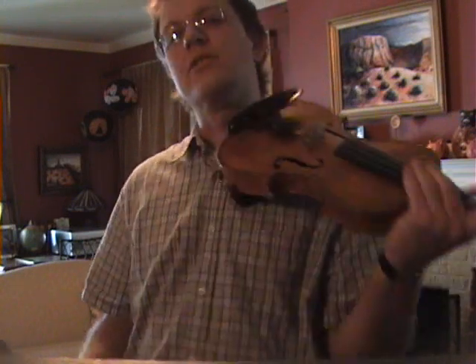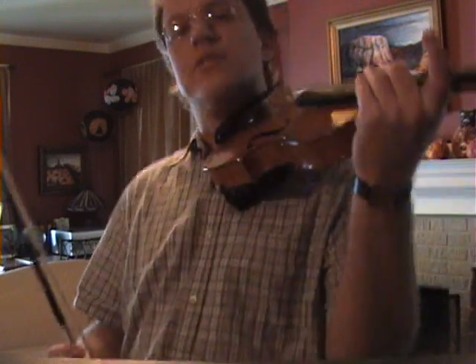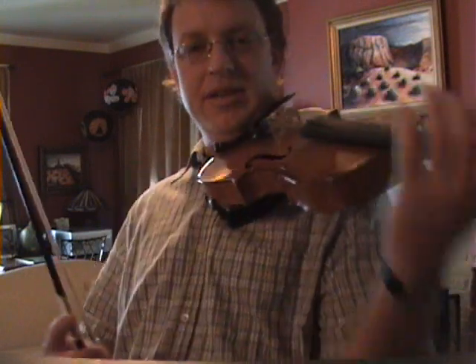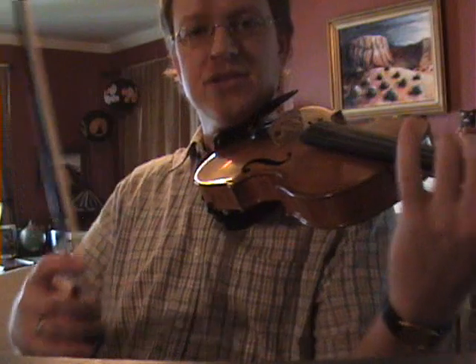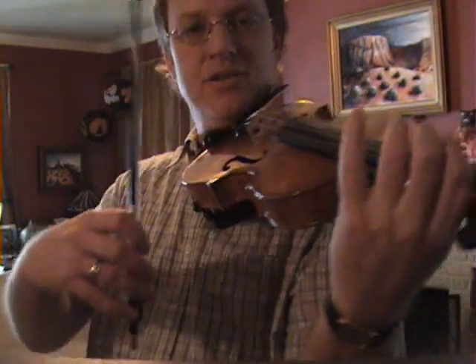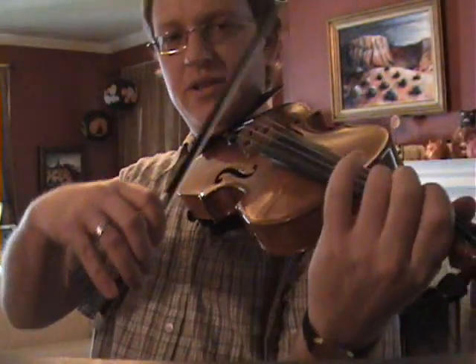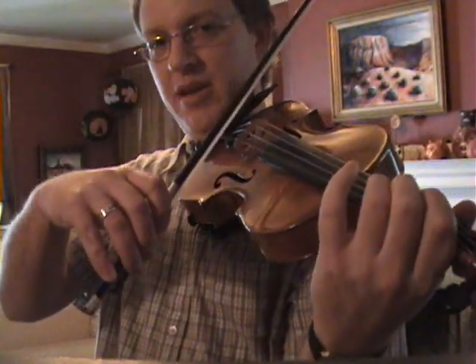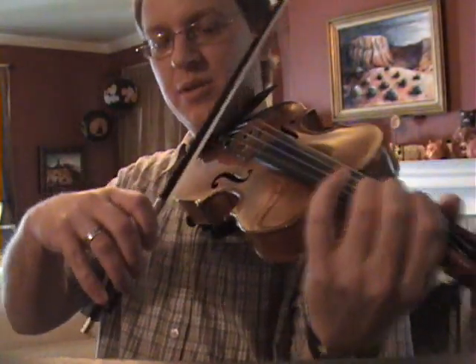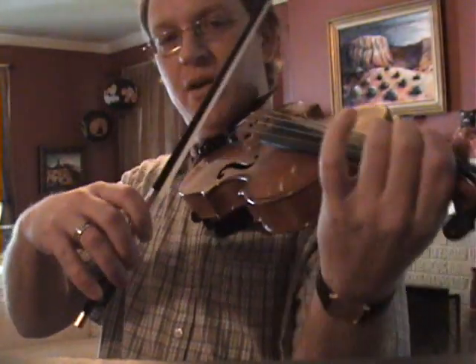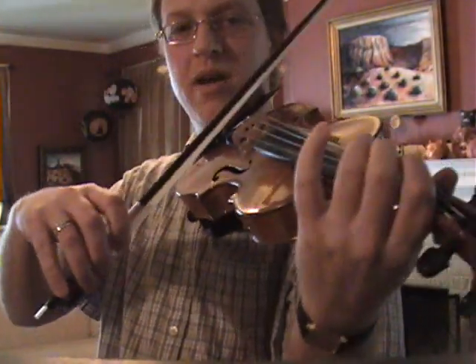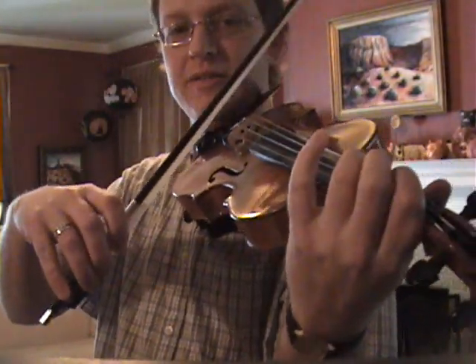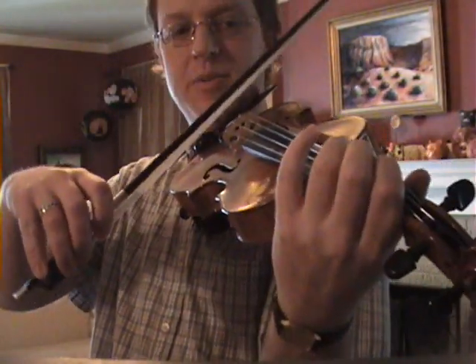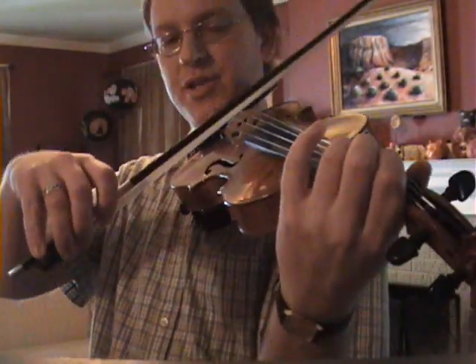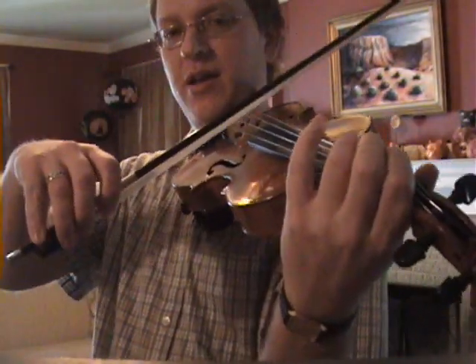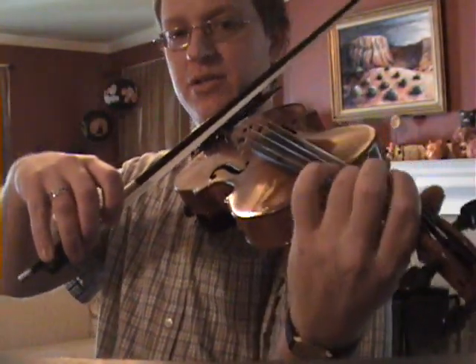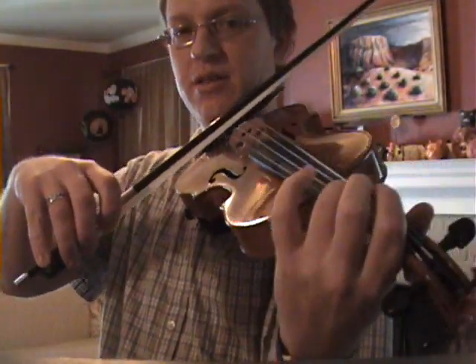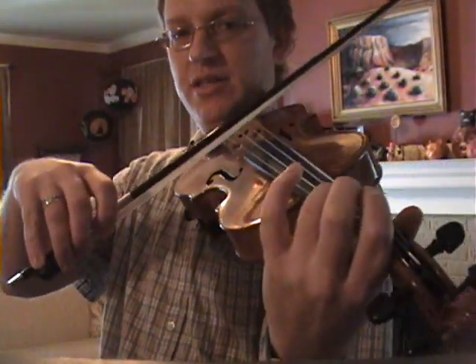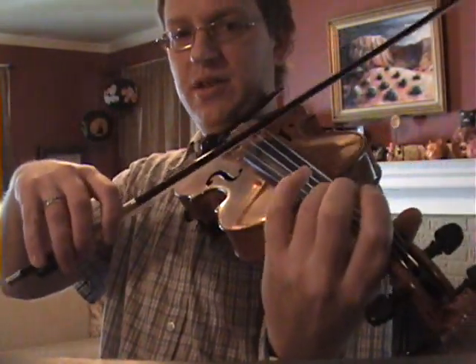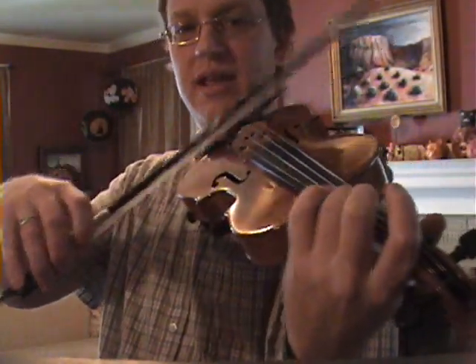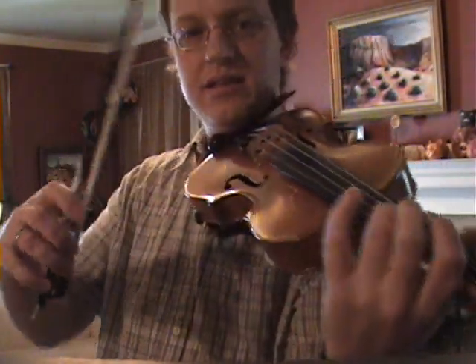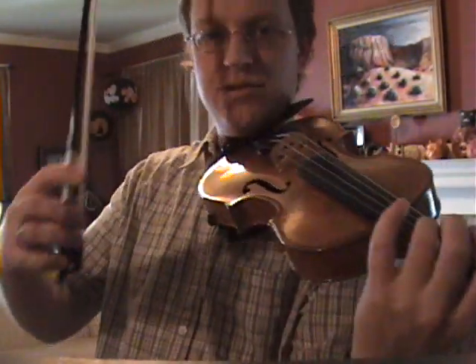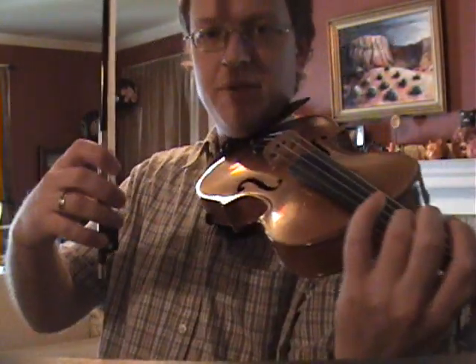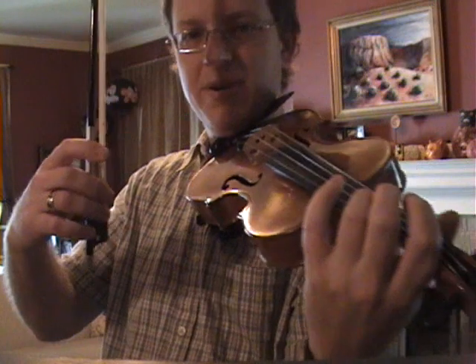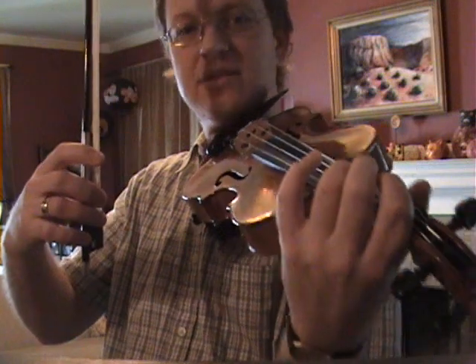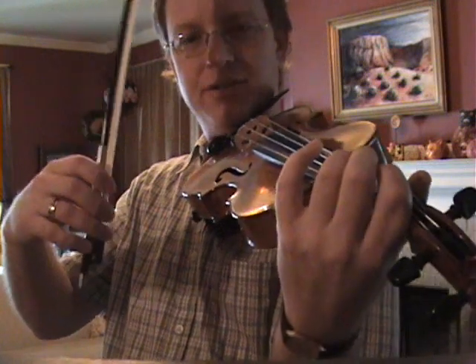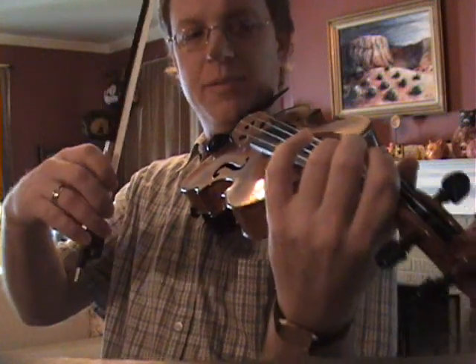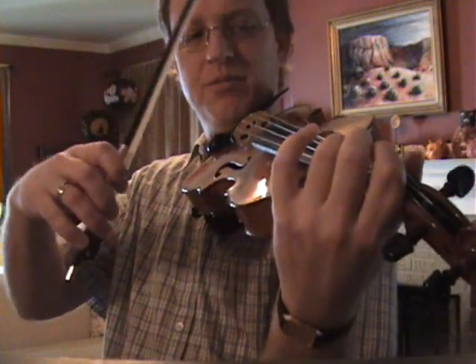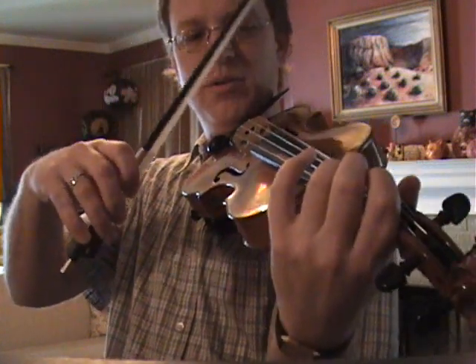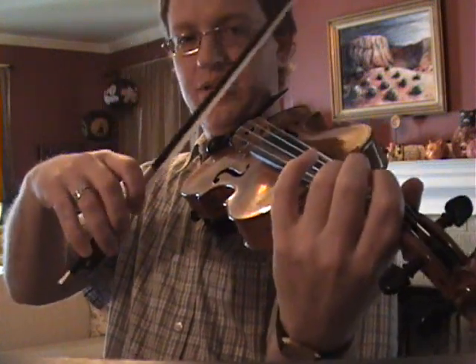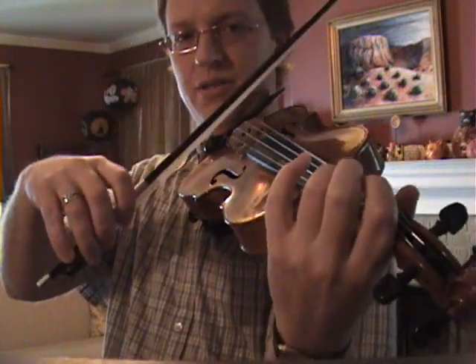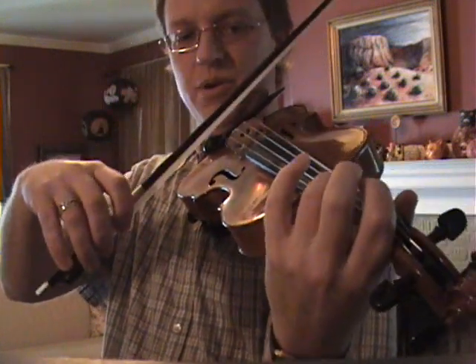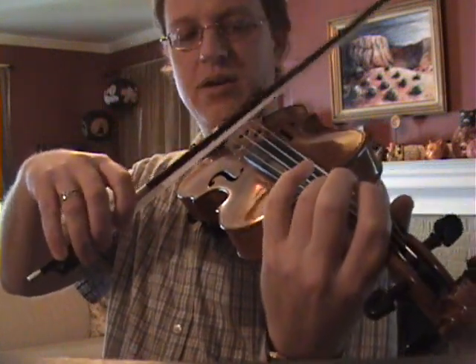So to do this exercise, you will need to be able to play a one octave G major scale, starting on the D string. In the Suzuki repertoire, that's introduced about three quarters of the way through book one.